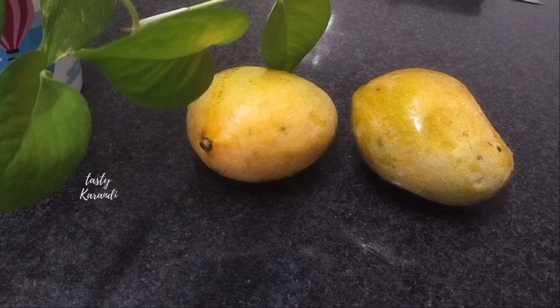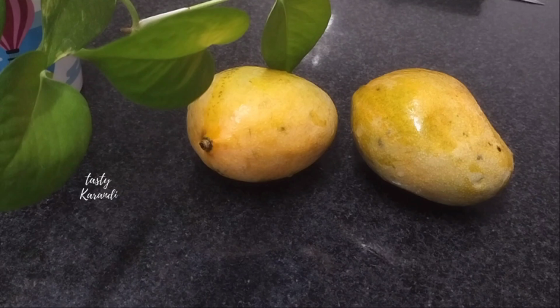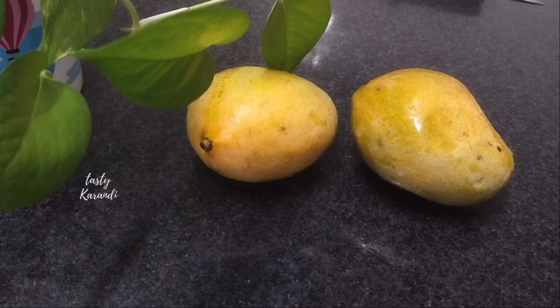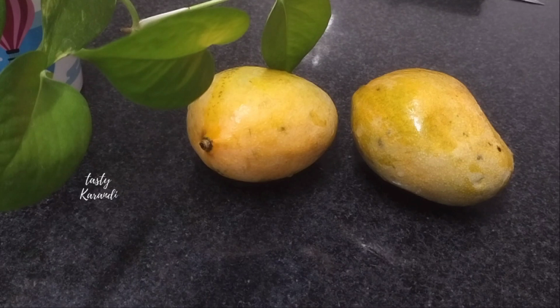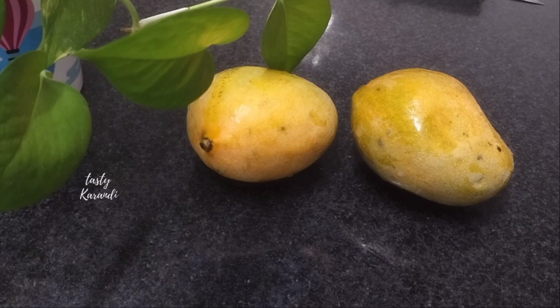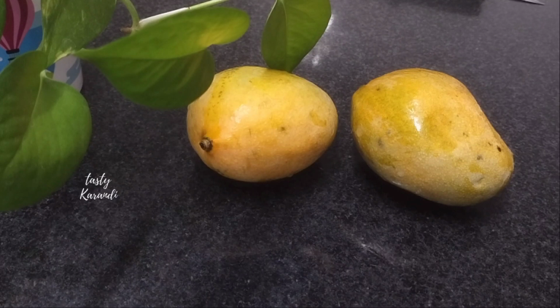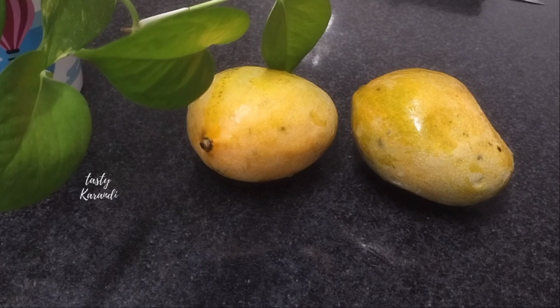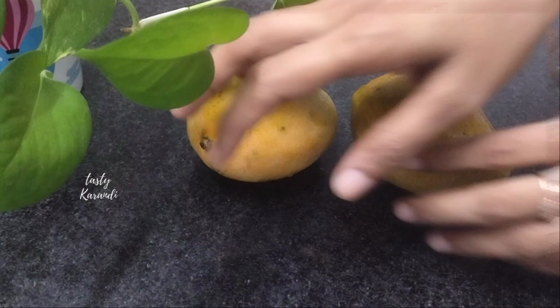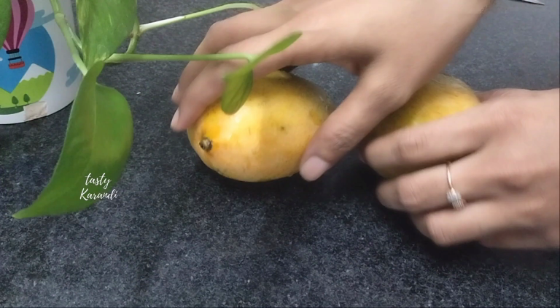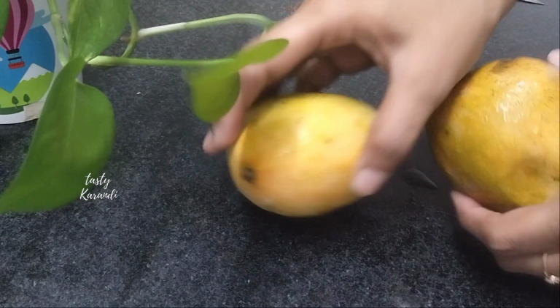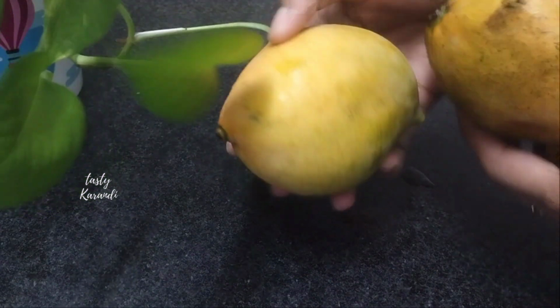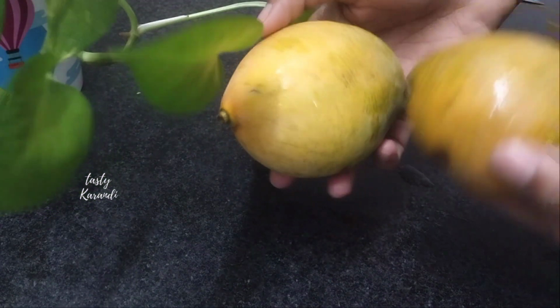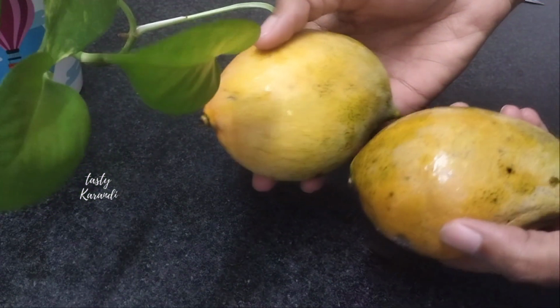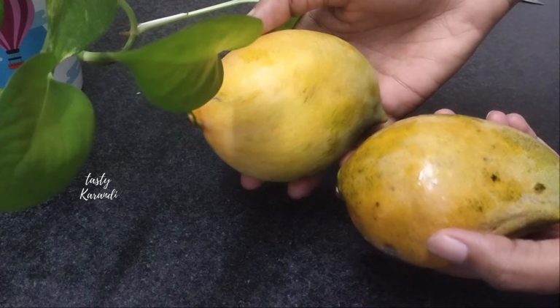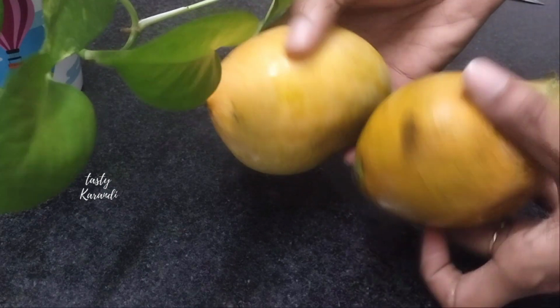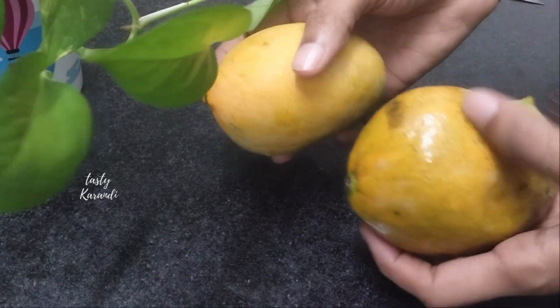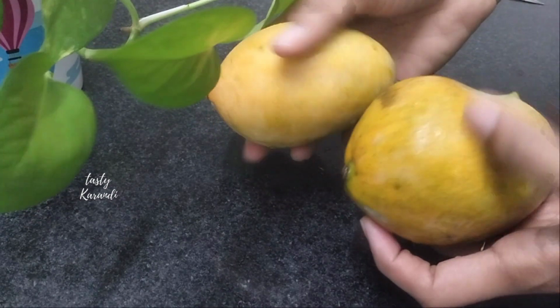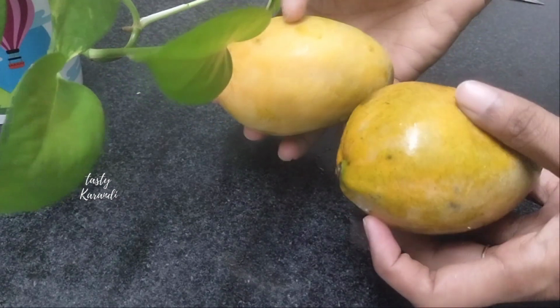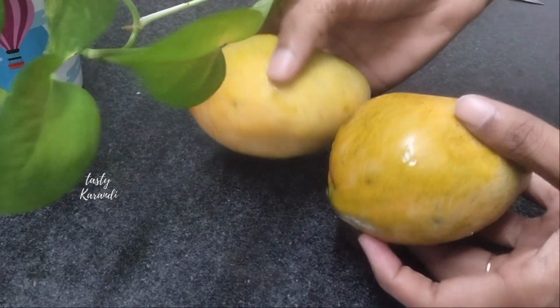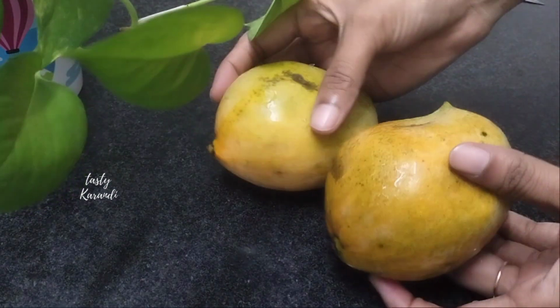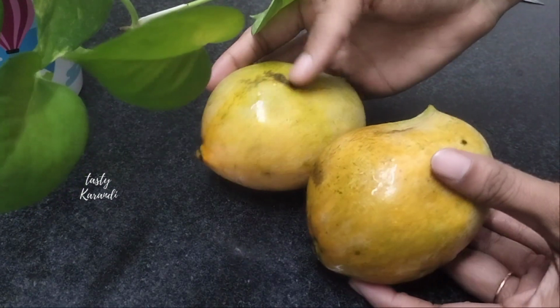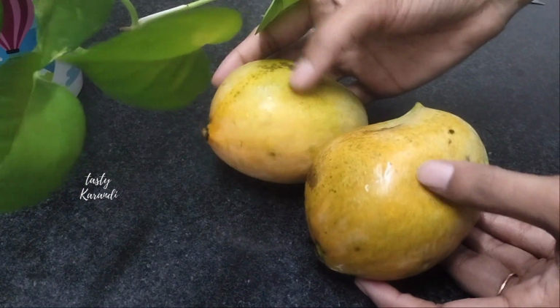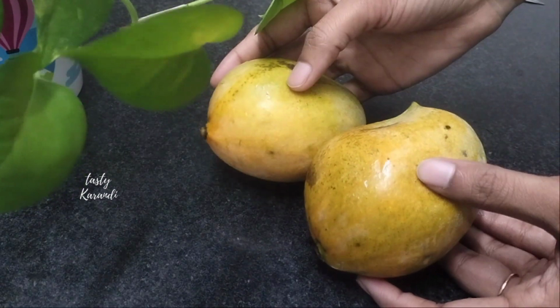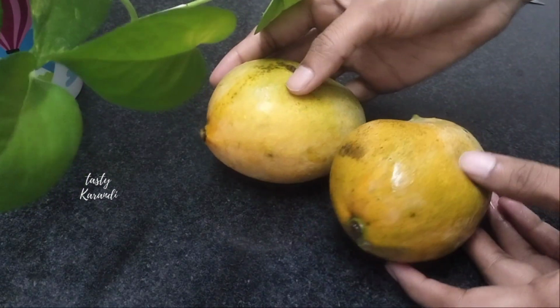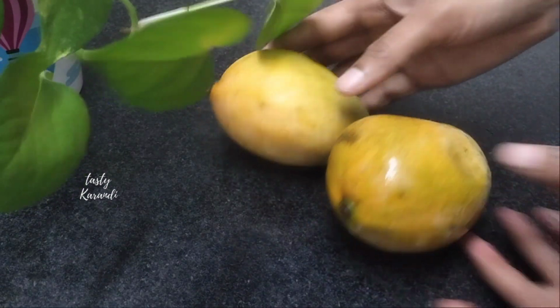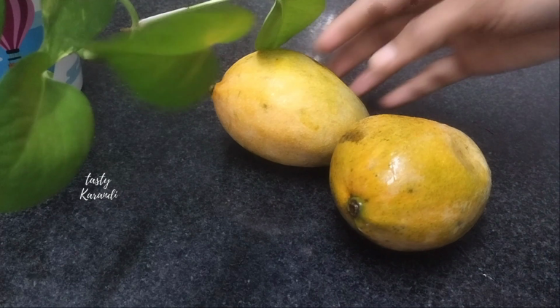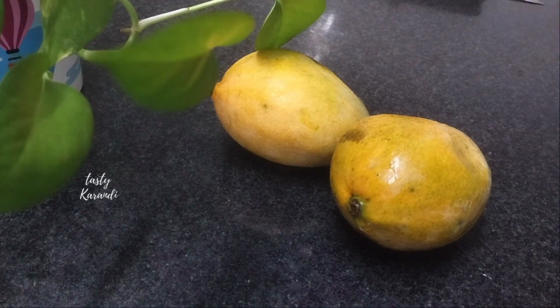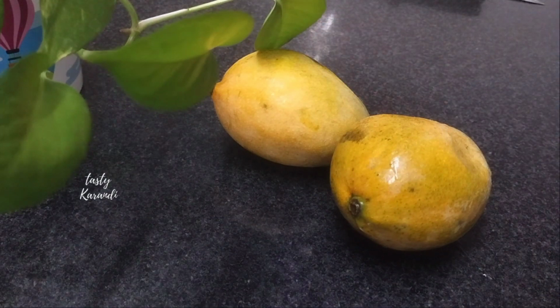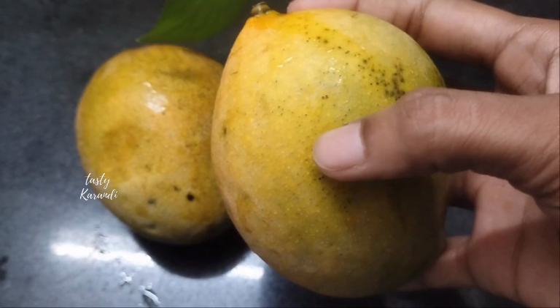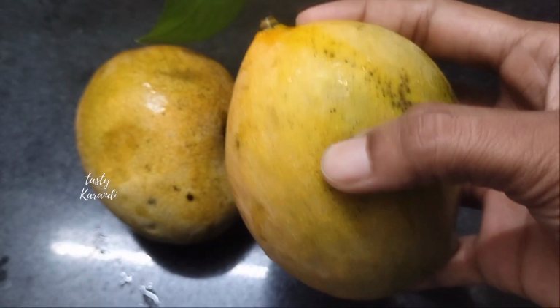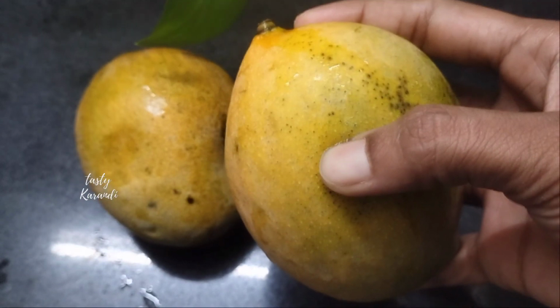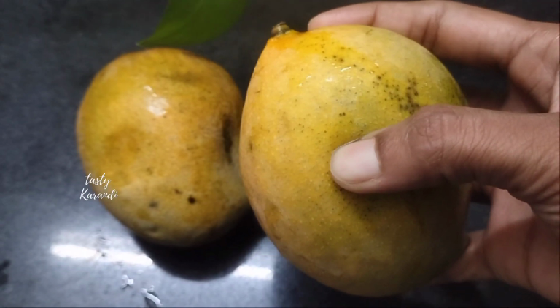Hello everyone, welcome to Tasty Karindi. In our channel, let's talk about mango milkshake. I have two mango milkshakes. The mango milkshakes are very good and the taste is very good.